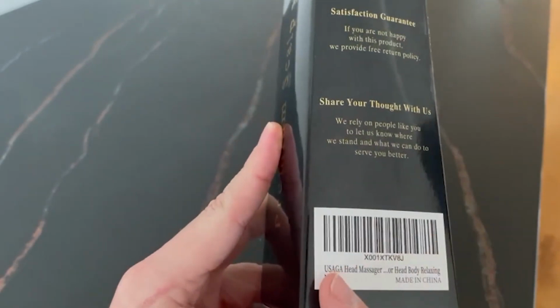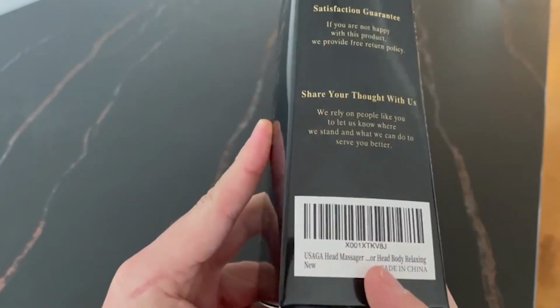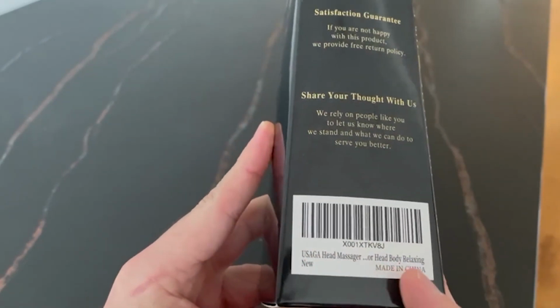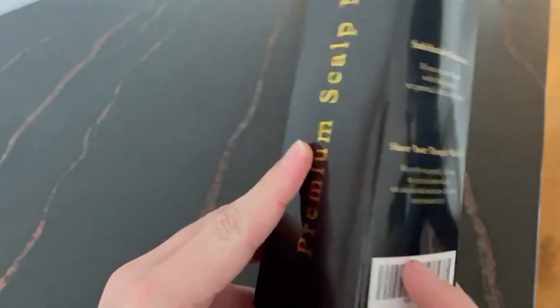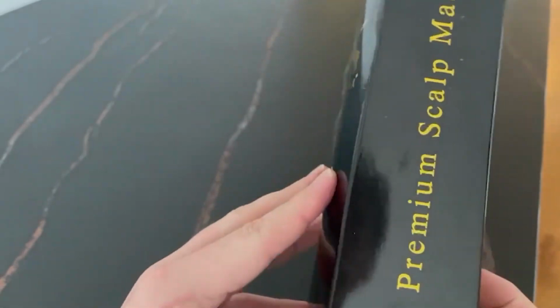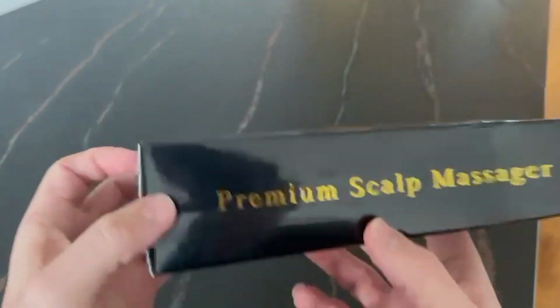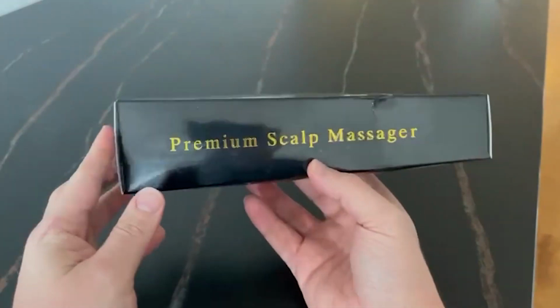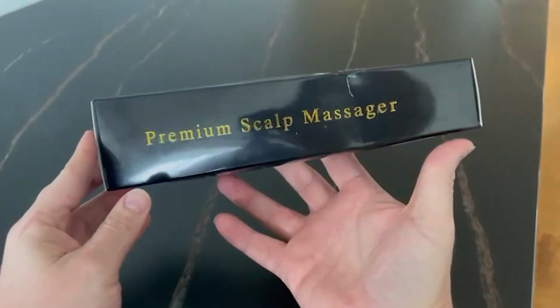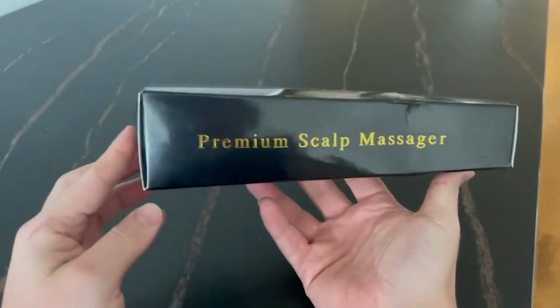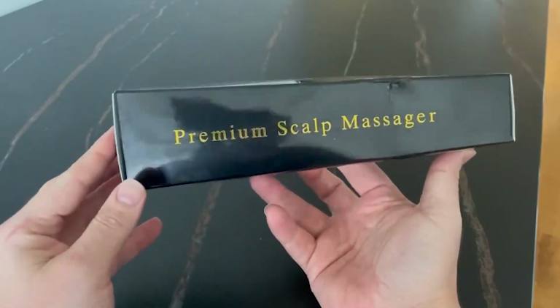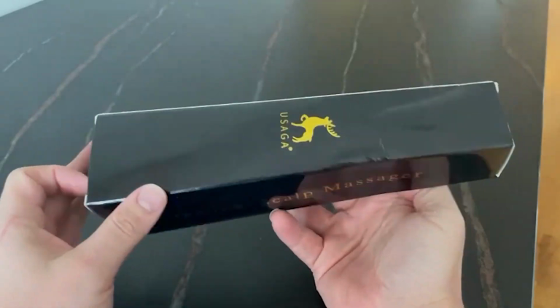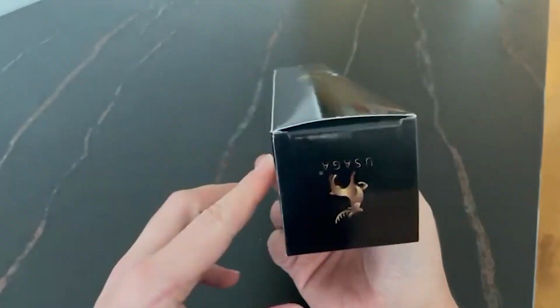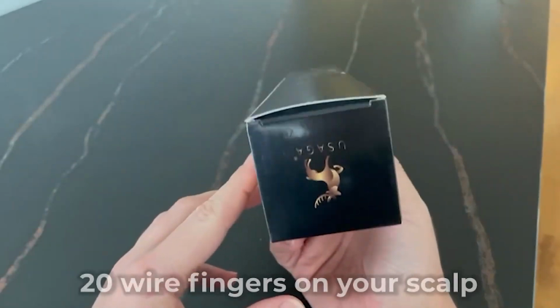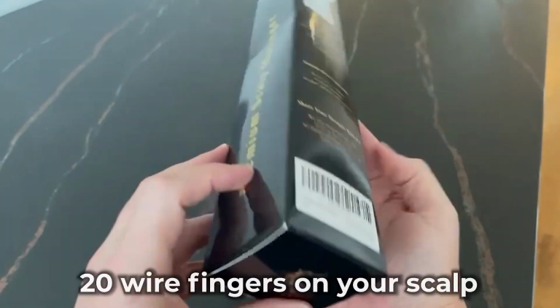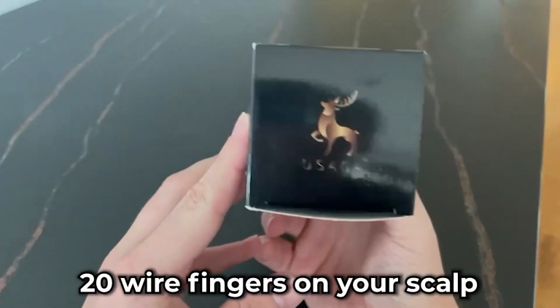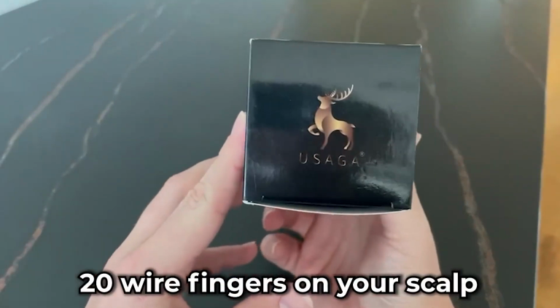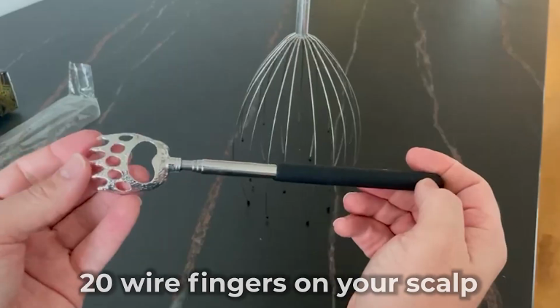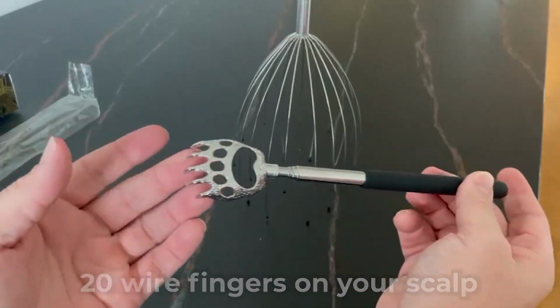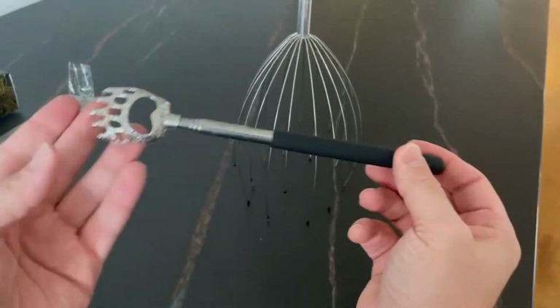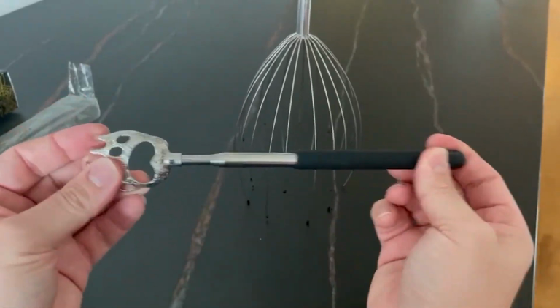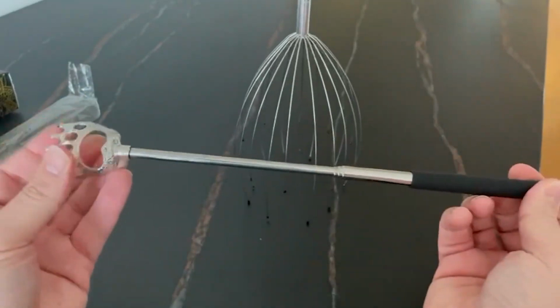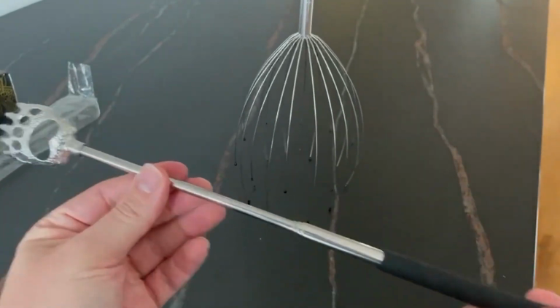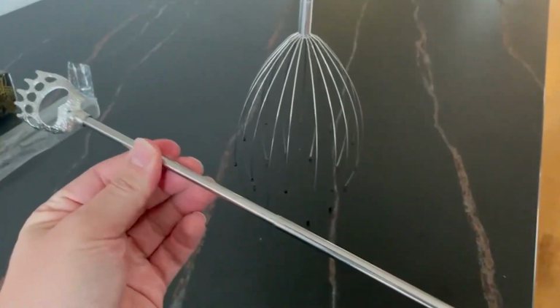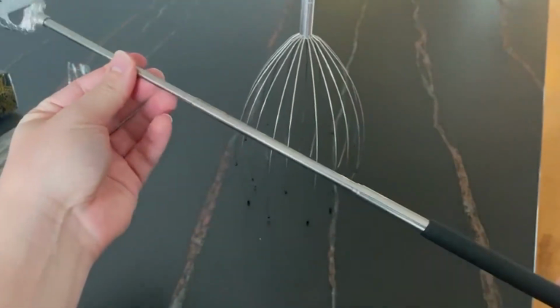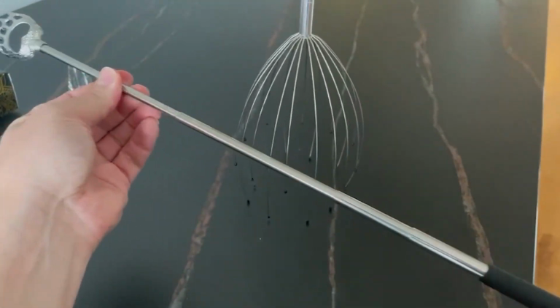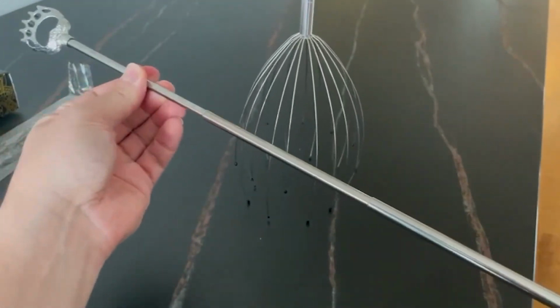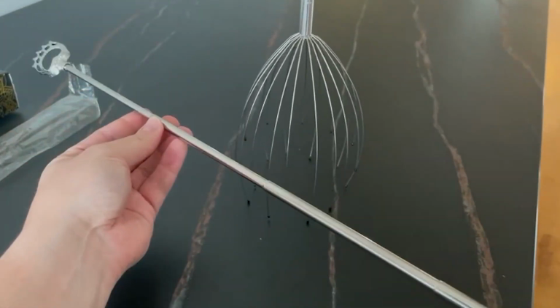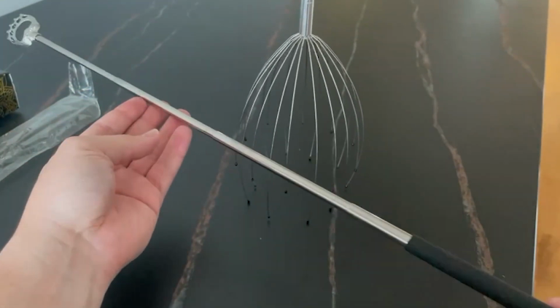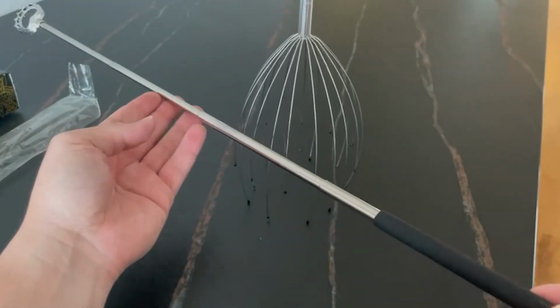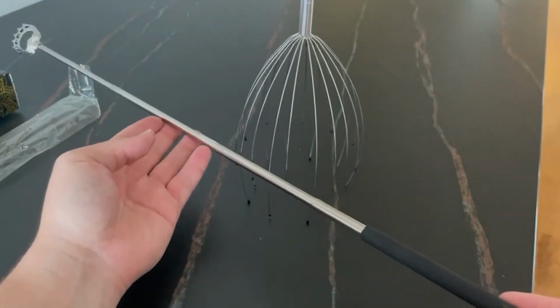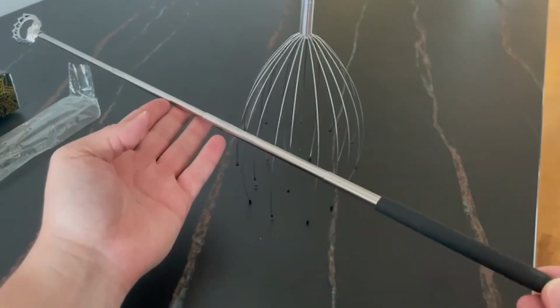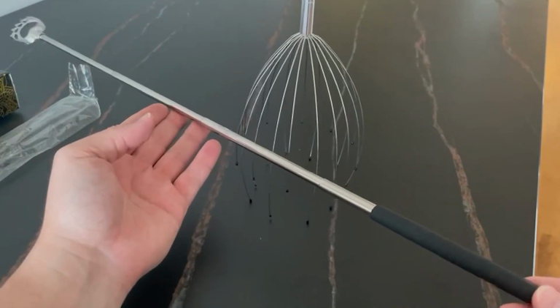Begin by holding the handle of the scalp massager in one hand. Gently place the 20-wire fingers on your scalp. Slowly move the head massager back and forth, side to side, or in circular motions to create a relaxing and soothing sensation.